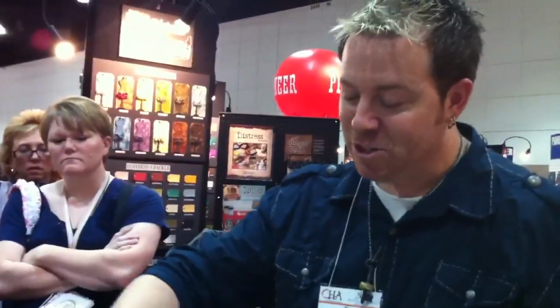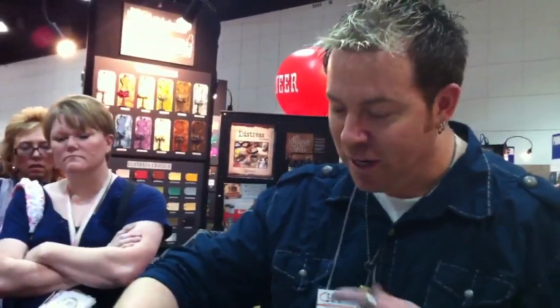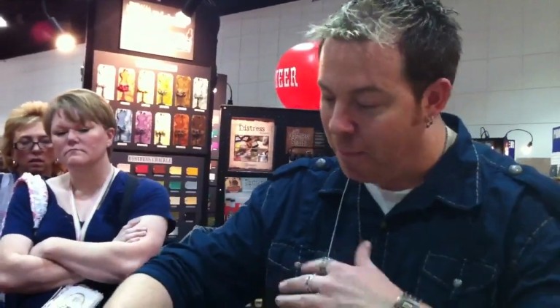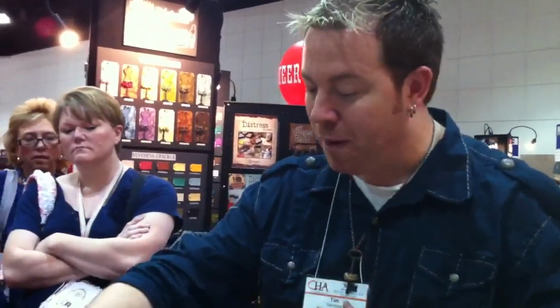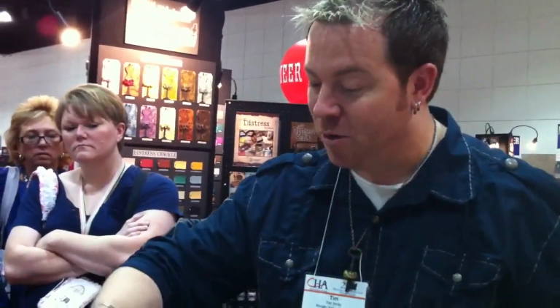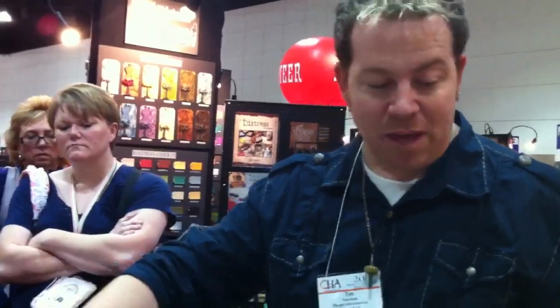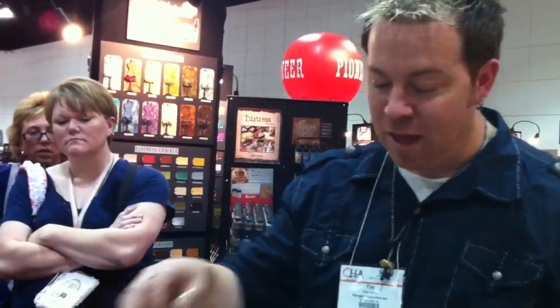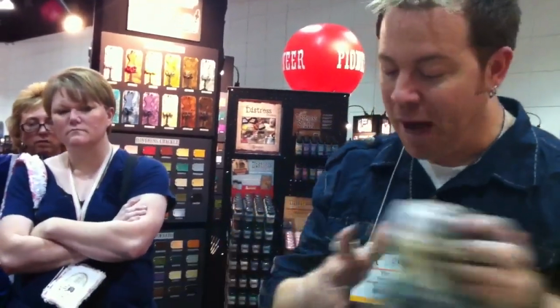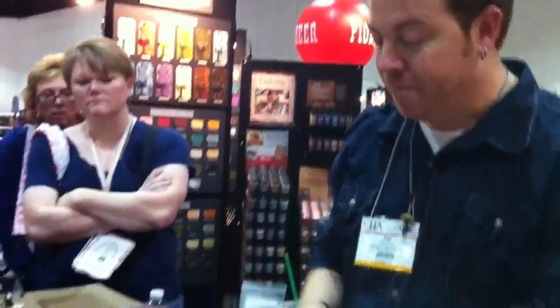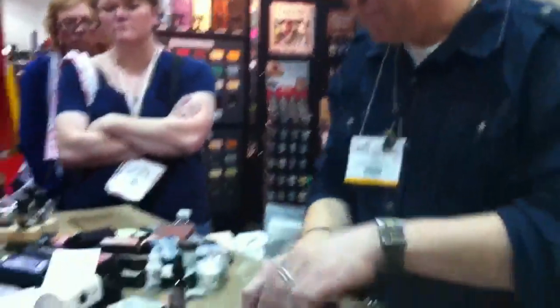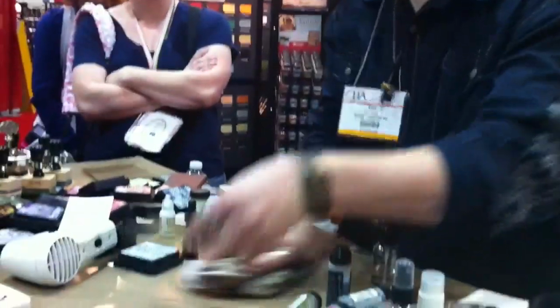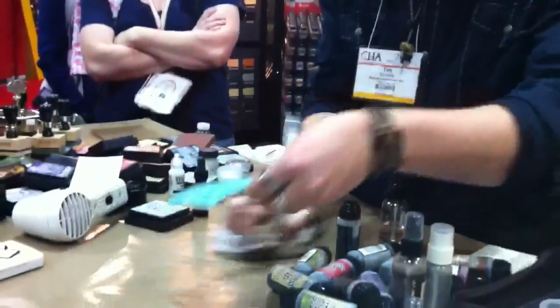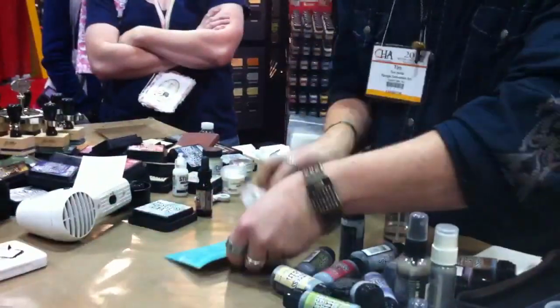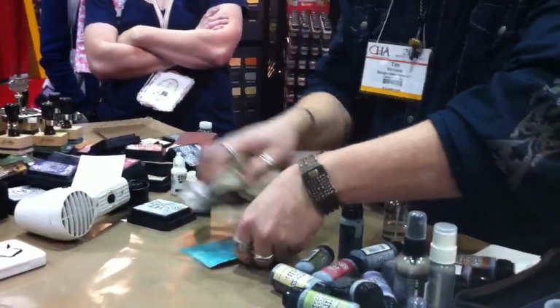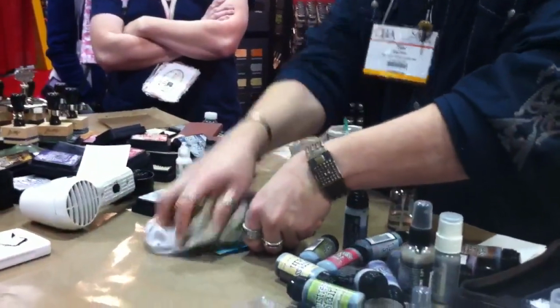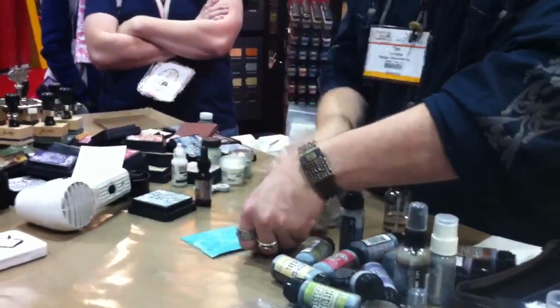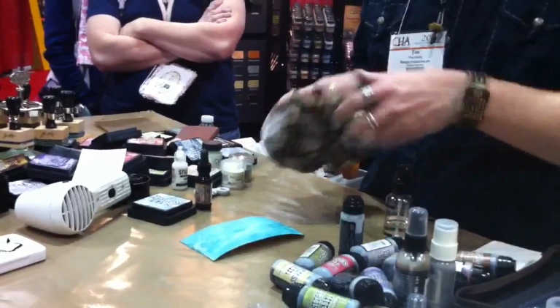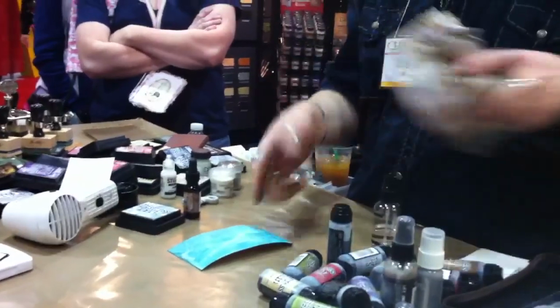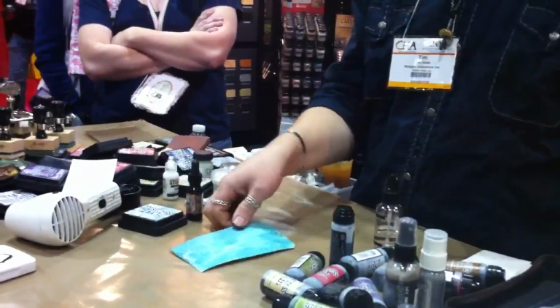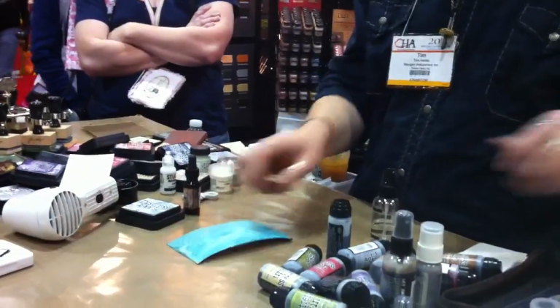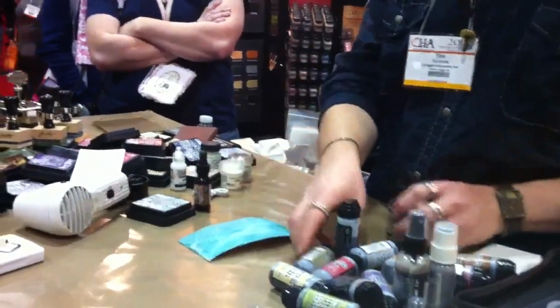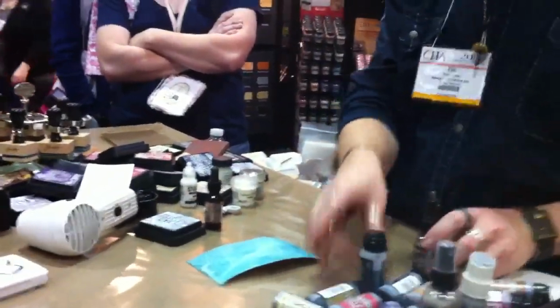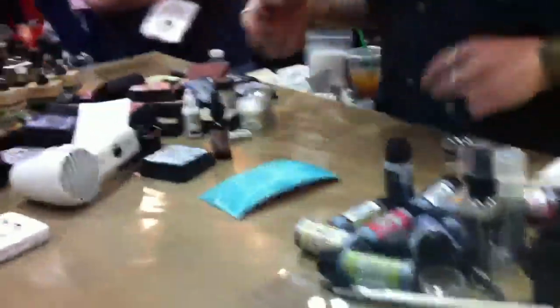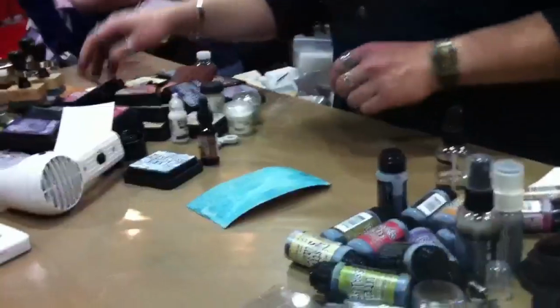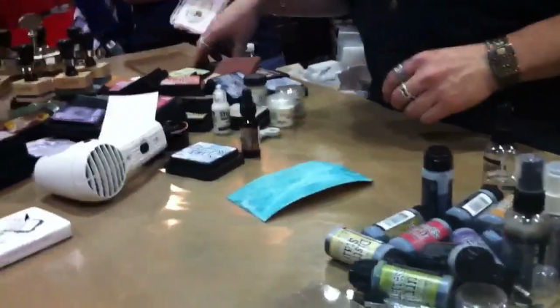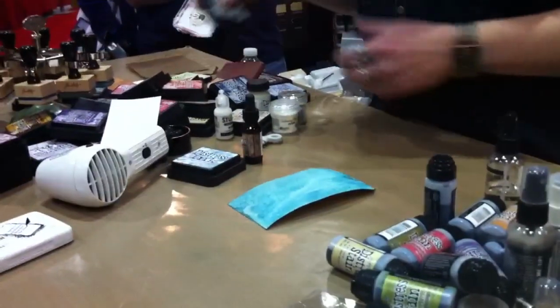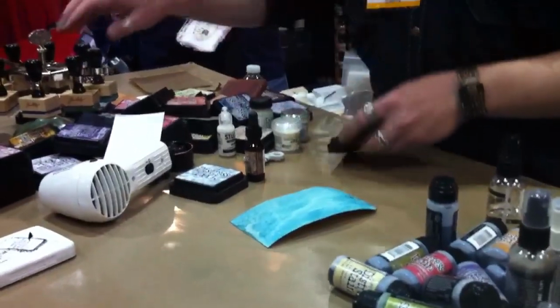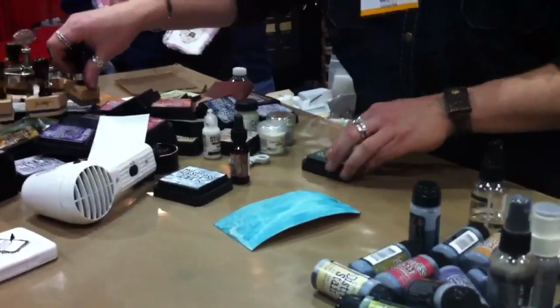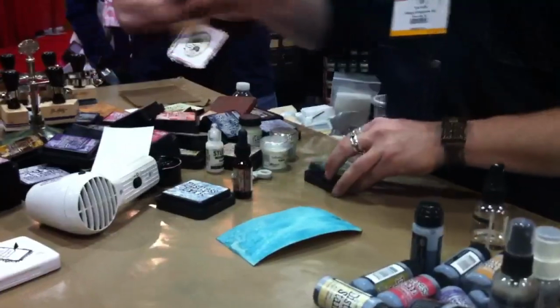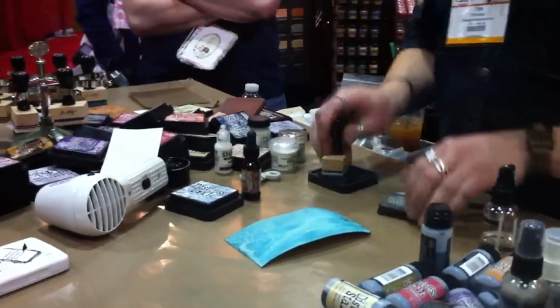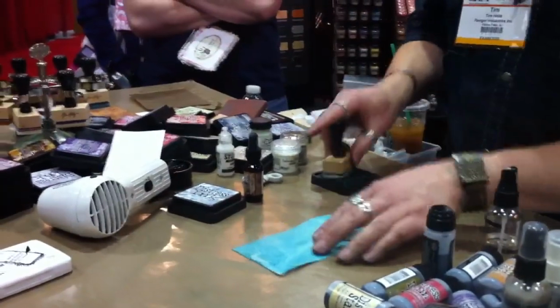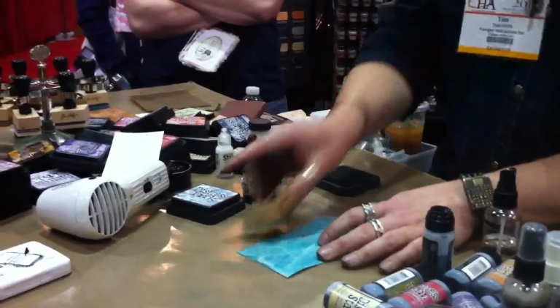It's just going to give you that quick base coat that you can then go back and add your Distress inks to. So now if I wanted to go in and add some color, I'd go back to my Distress pads and just start introducing some color.